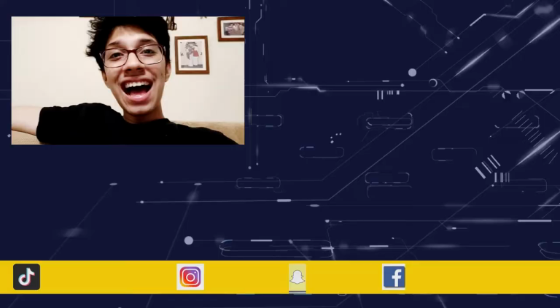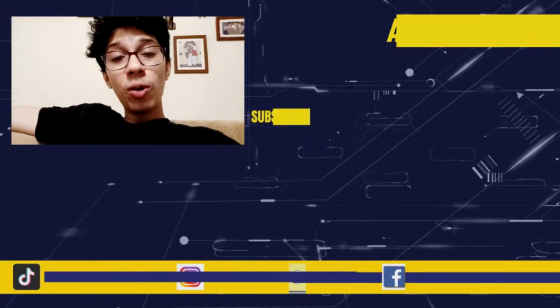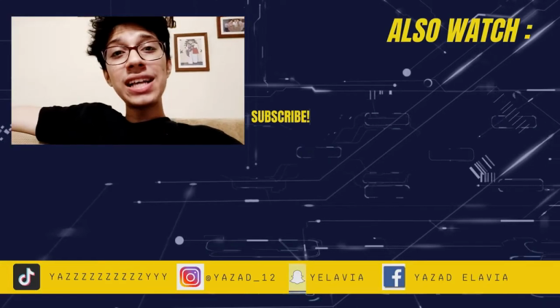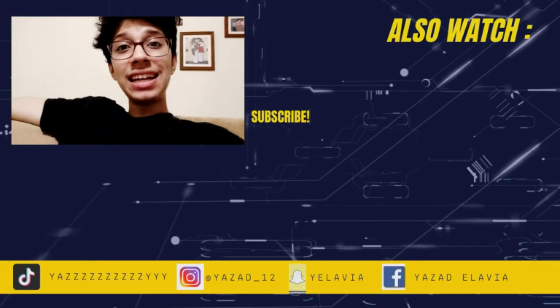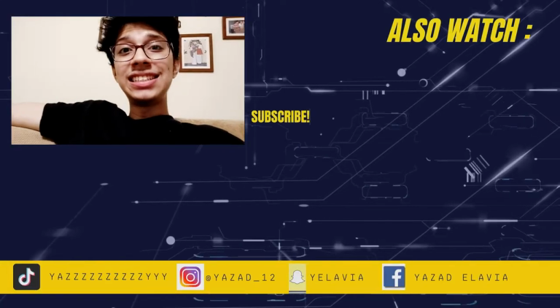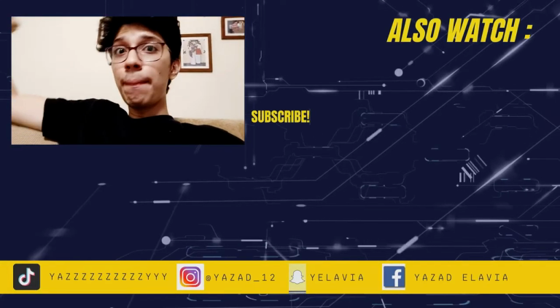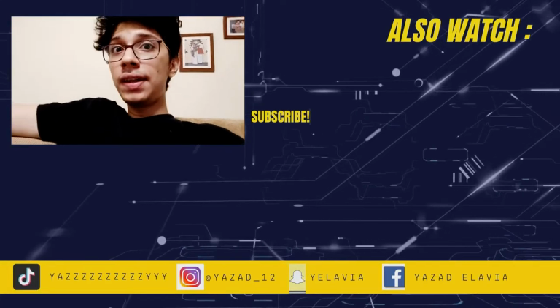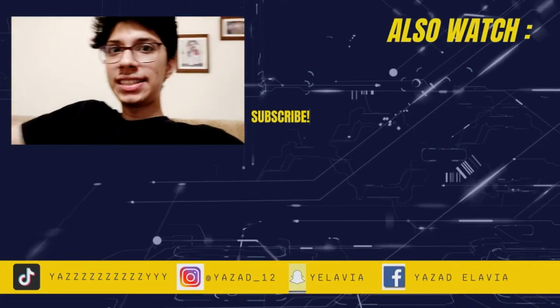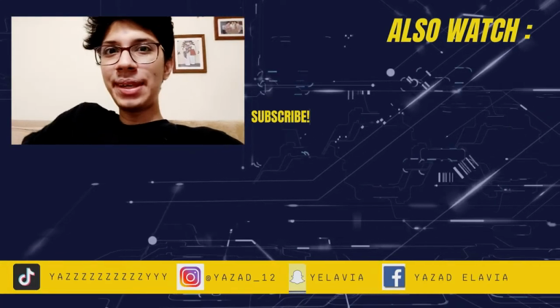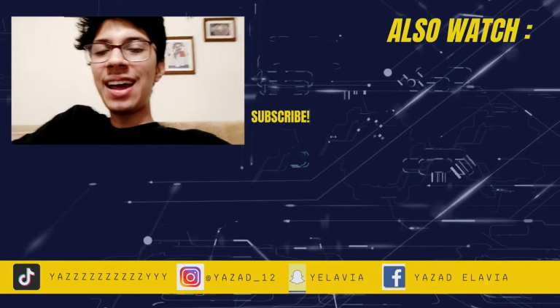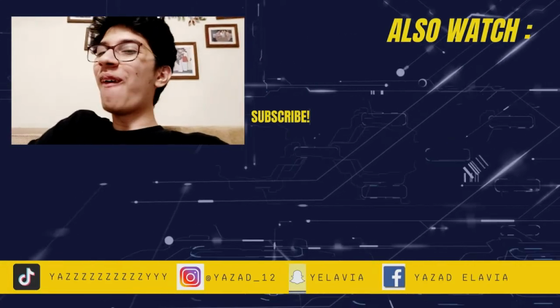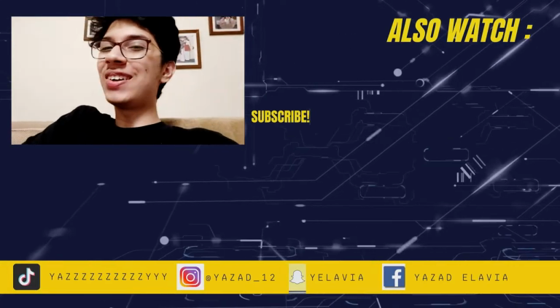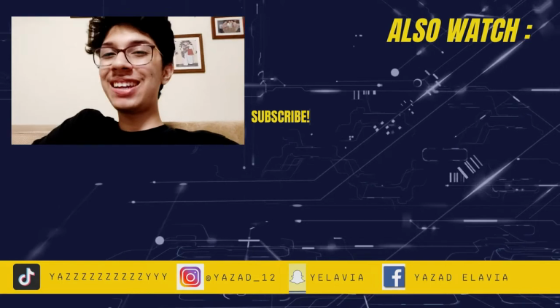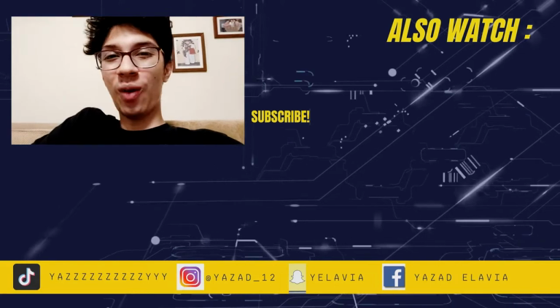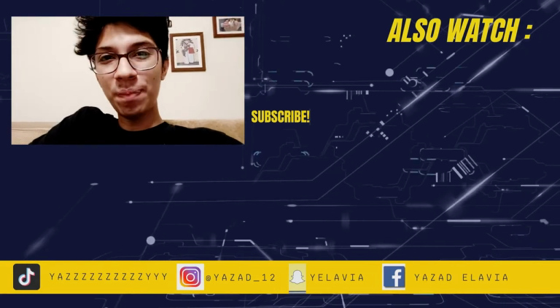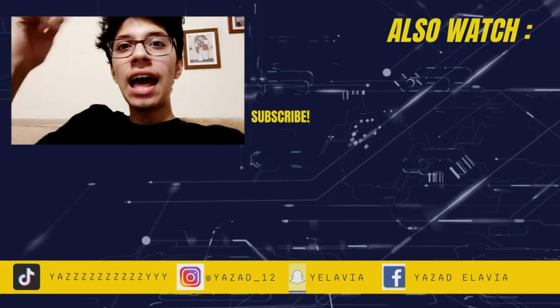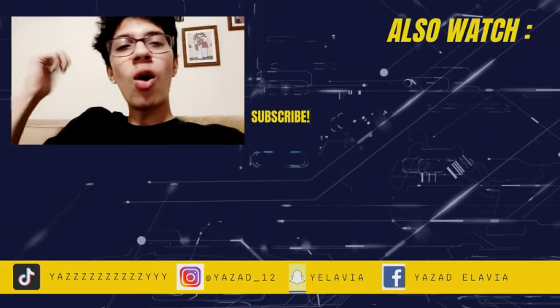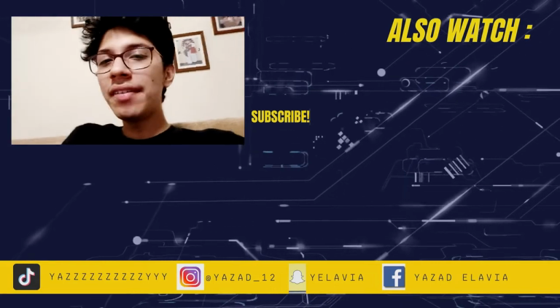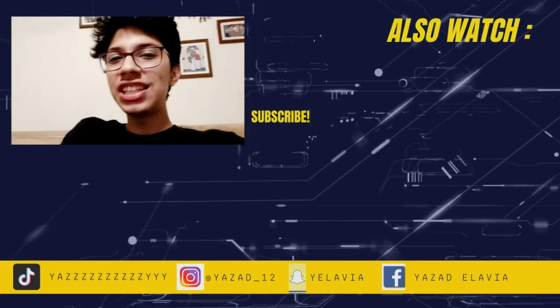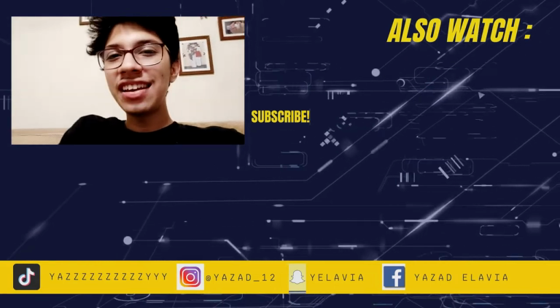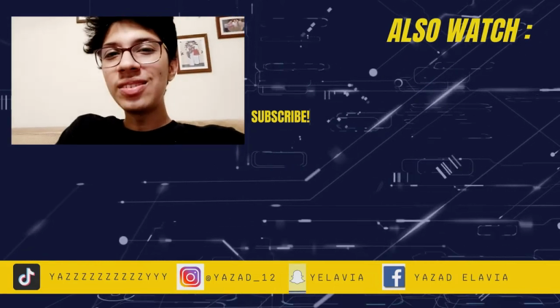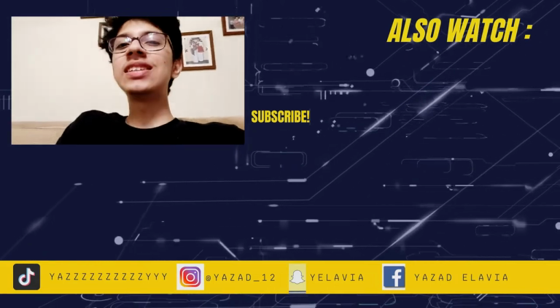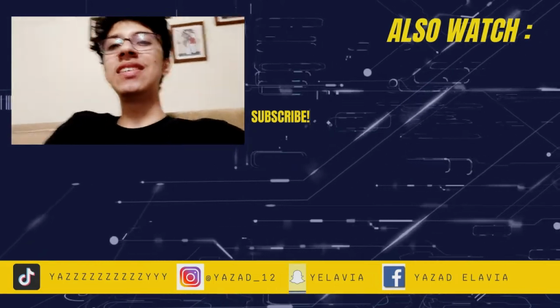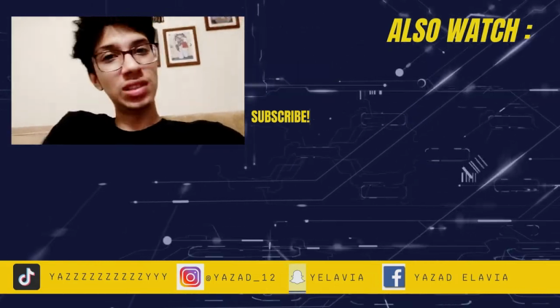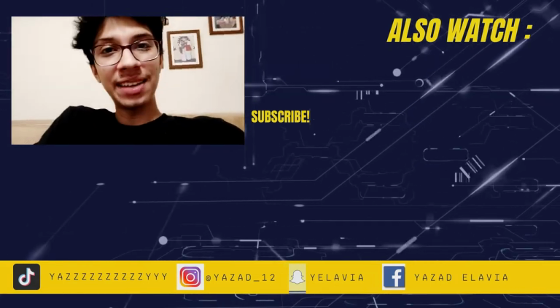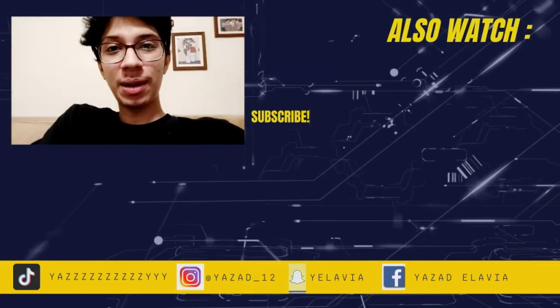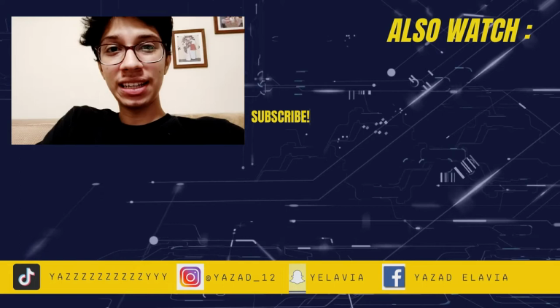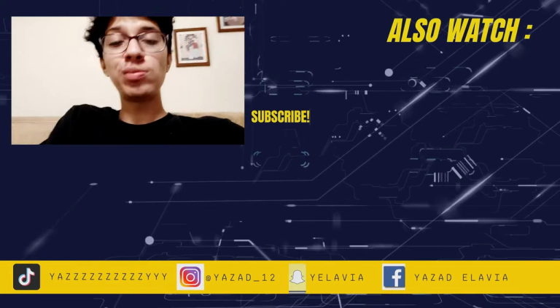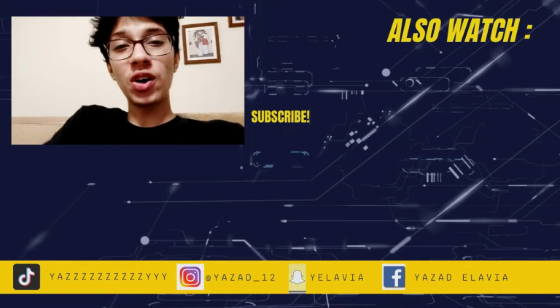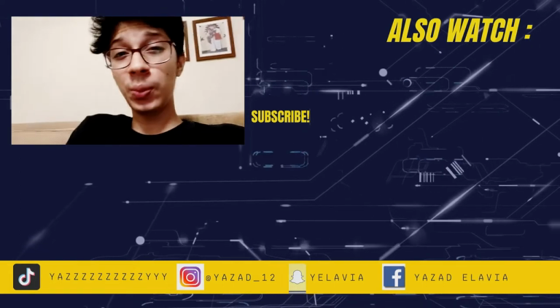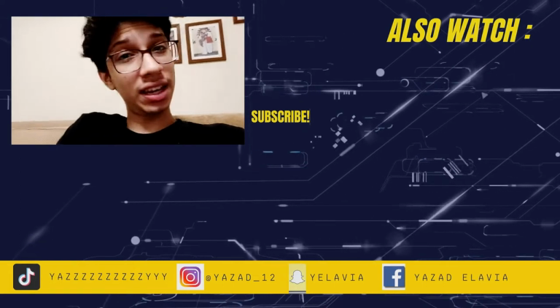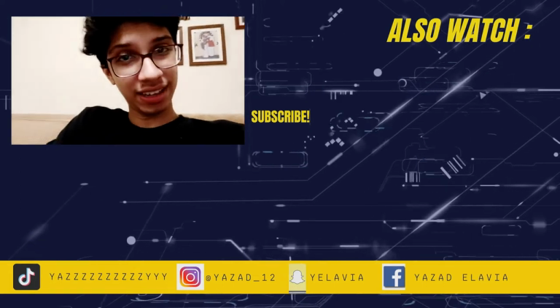I hope you guys like this simple recipe and I hope you all try it at home. And all my vegetarian lovers, do try it with paneer — I am sure you will love it.